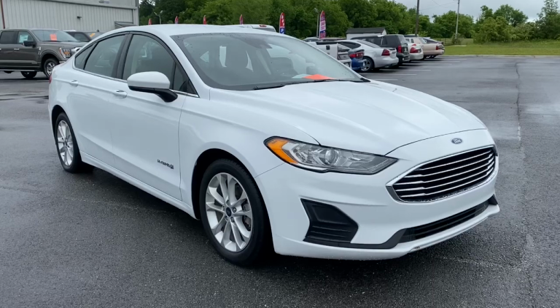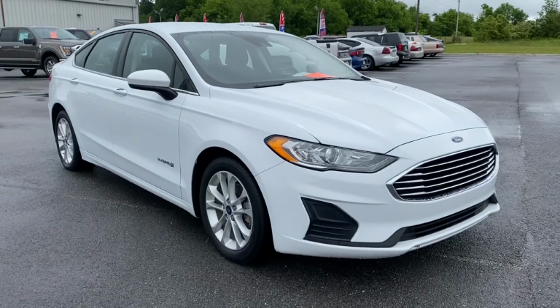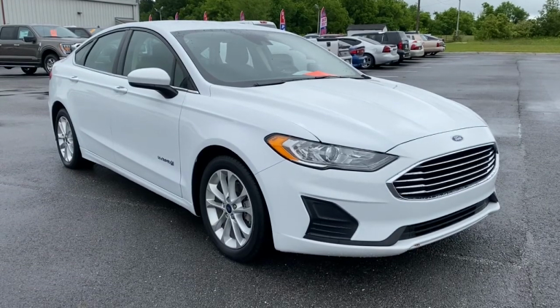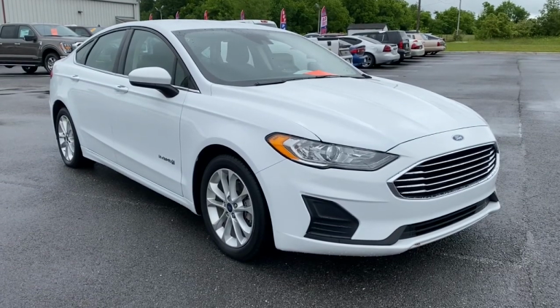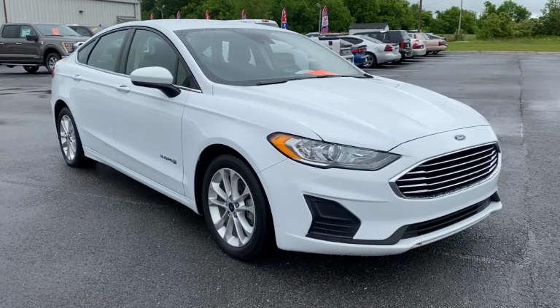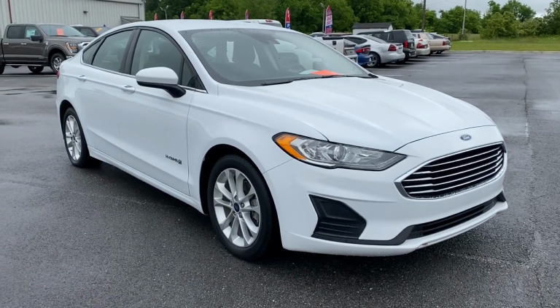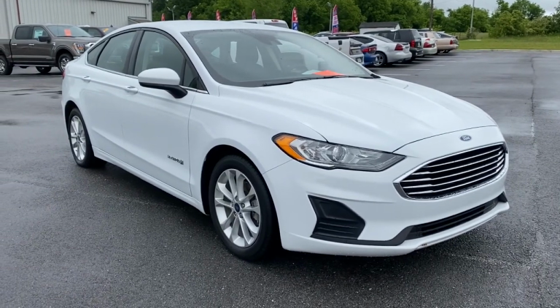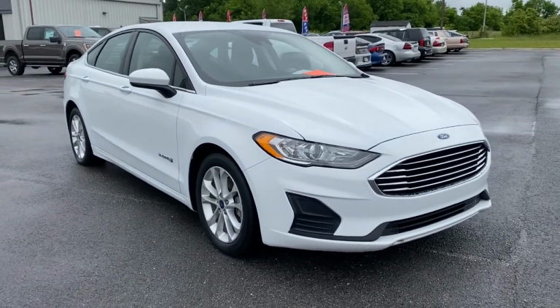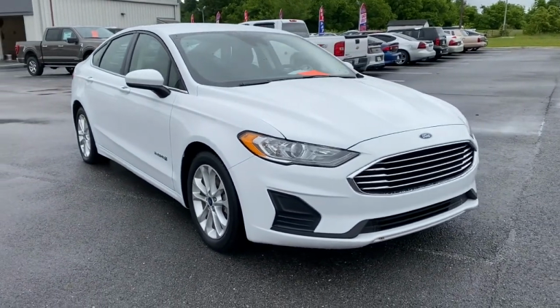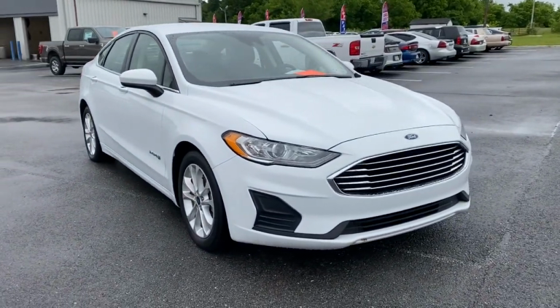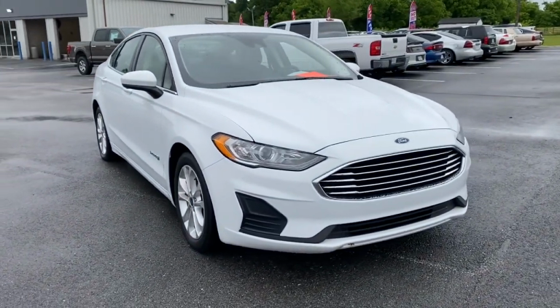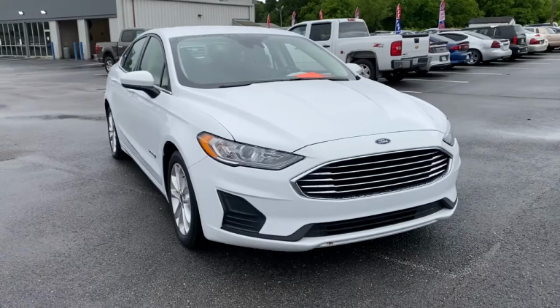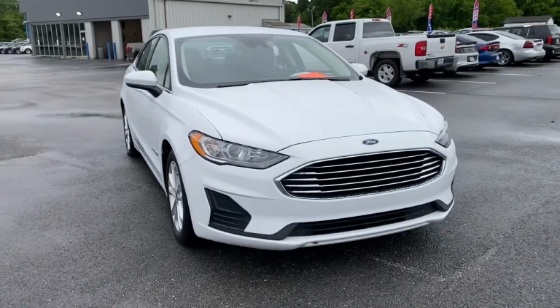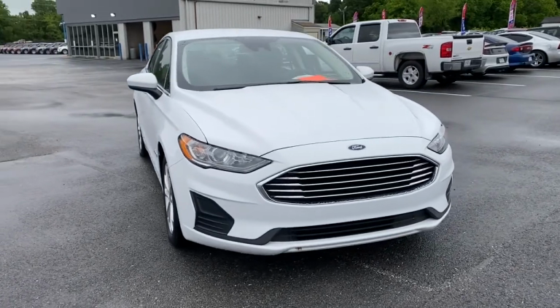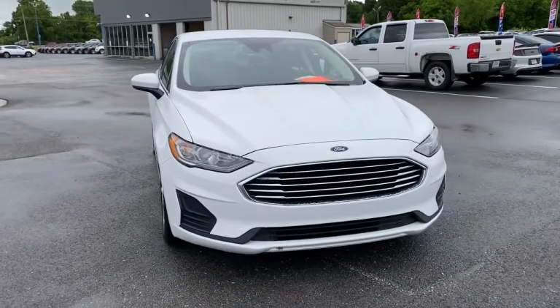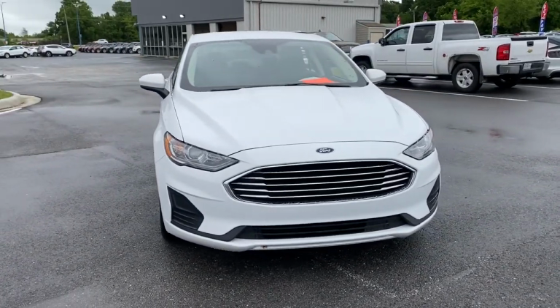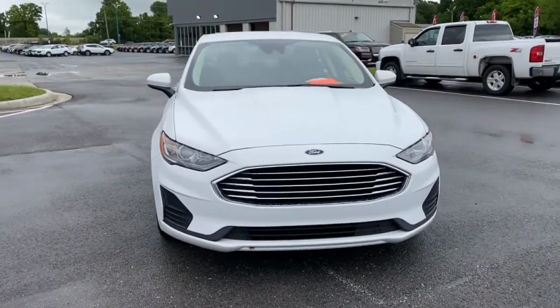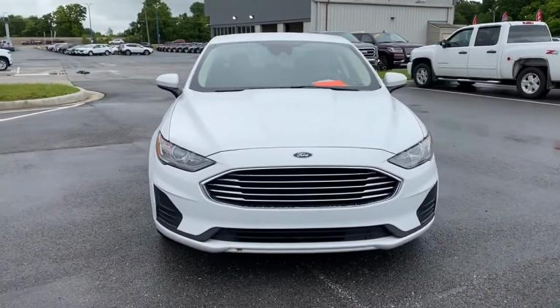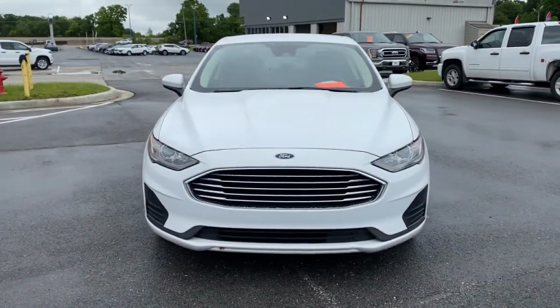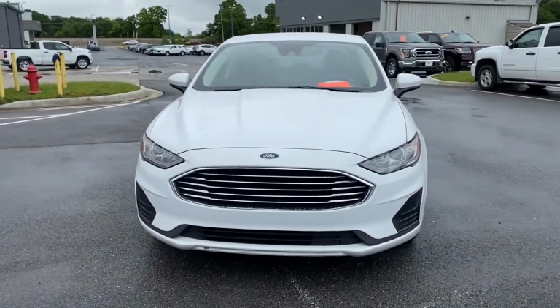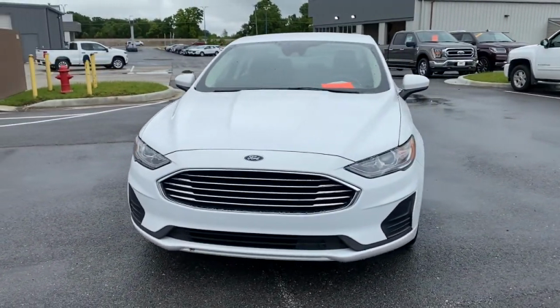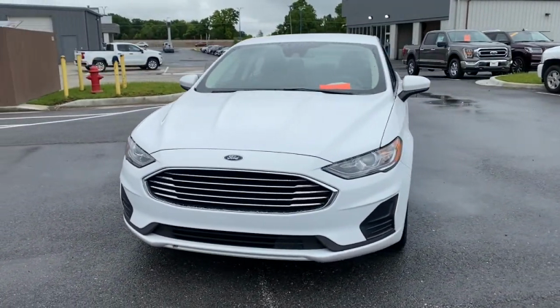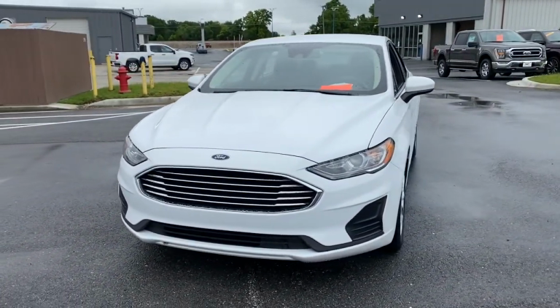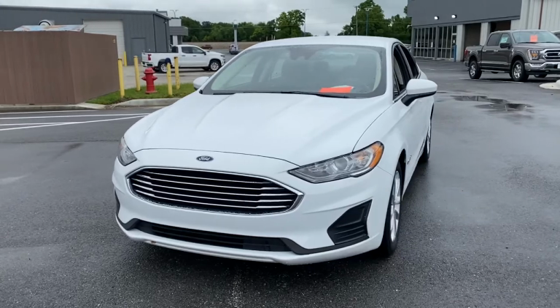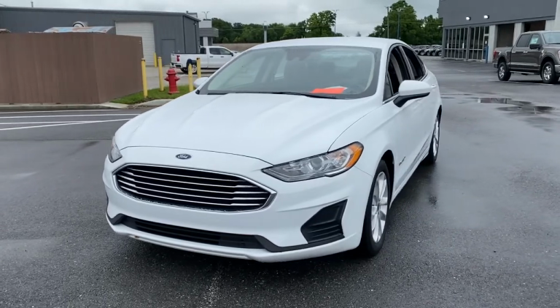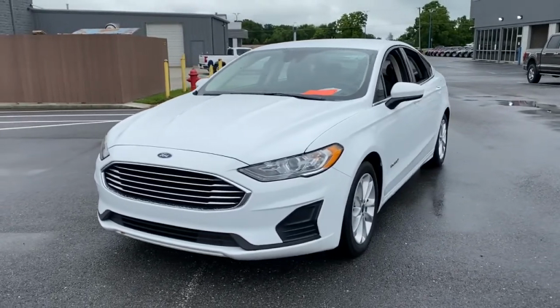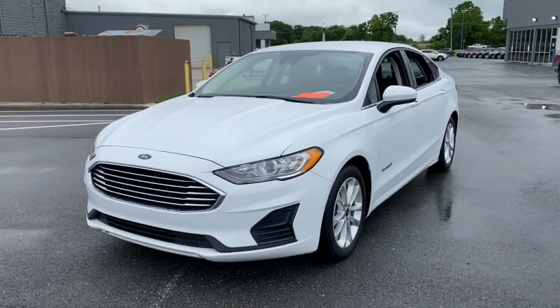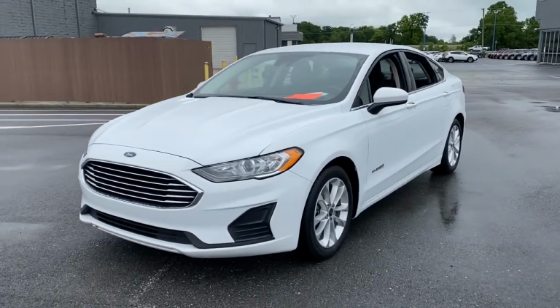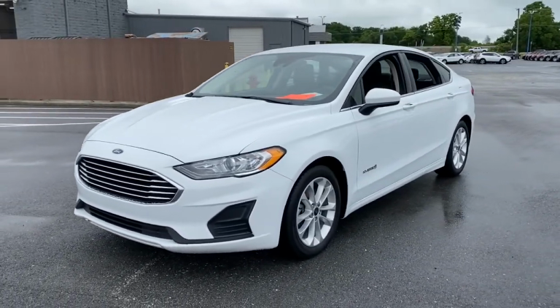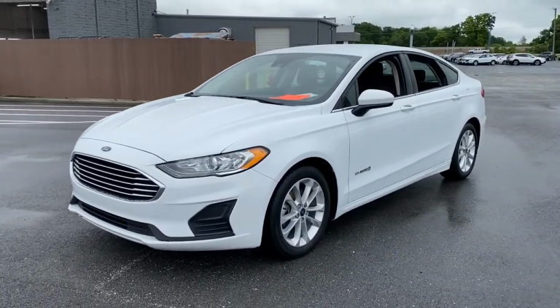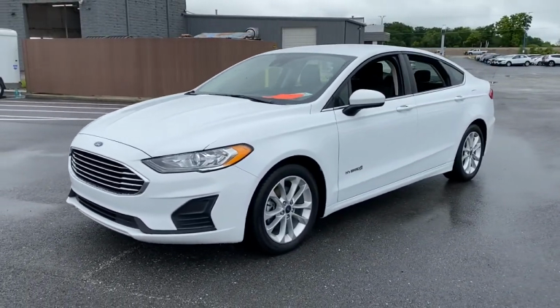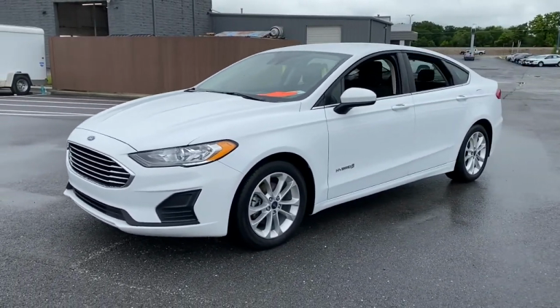Enjoy the view of this 2019 Ford Fusion. This vehicle still has fewer than 25,000 miles on the clock, so it won't last long. This sleek Fusion is ready to take you wherever you need to go in stylish luxury.